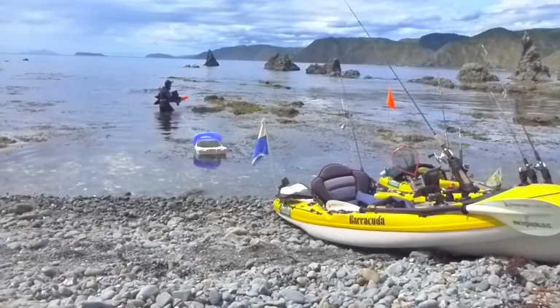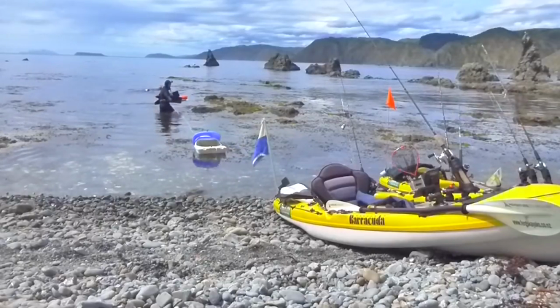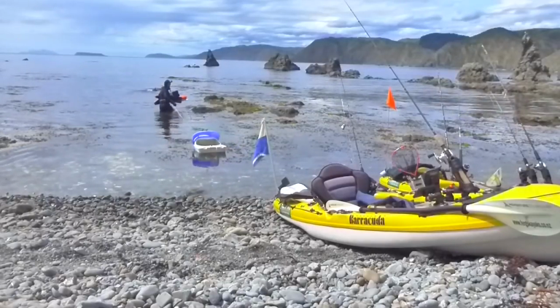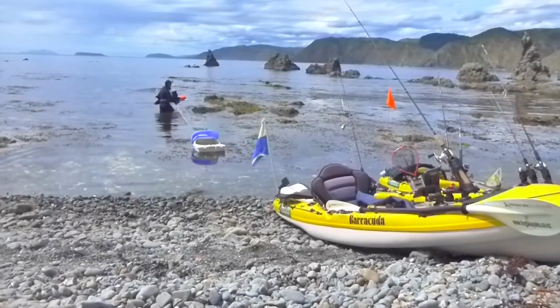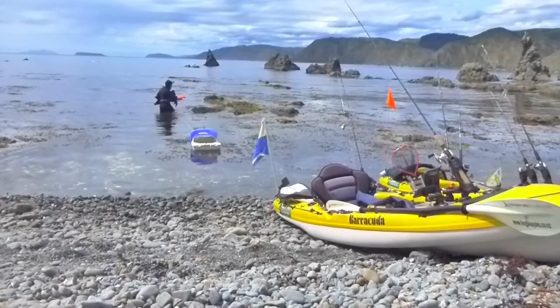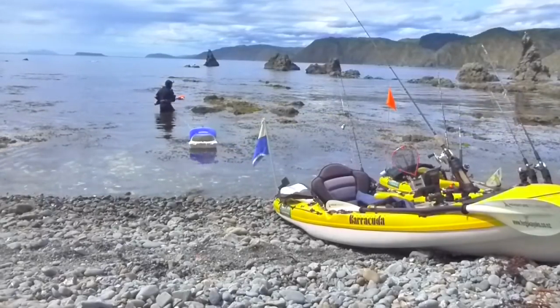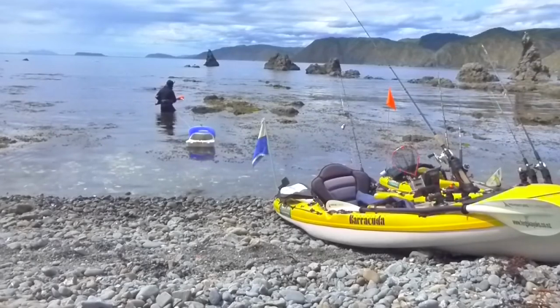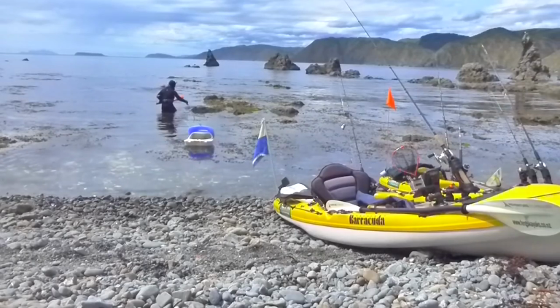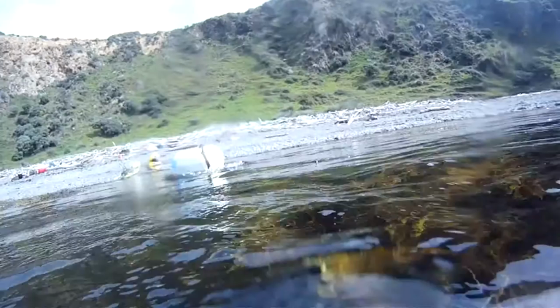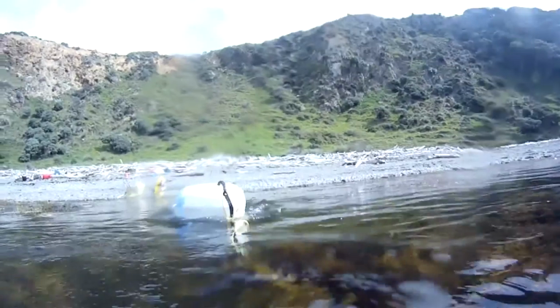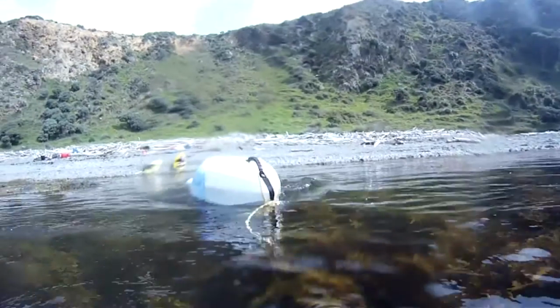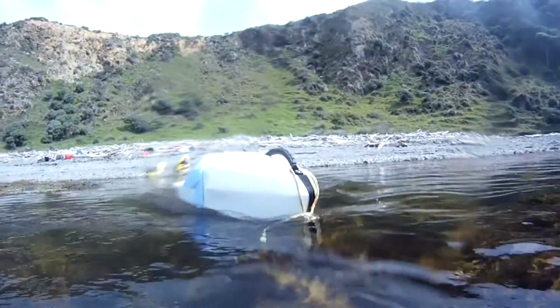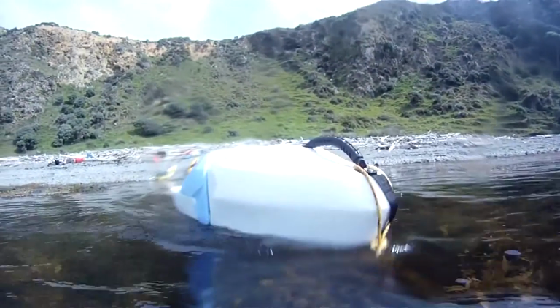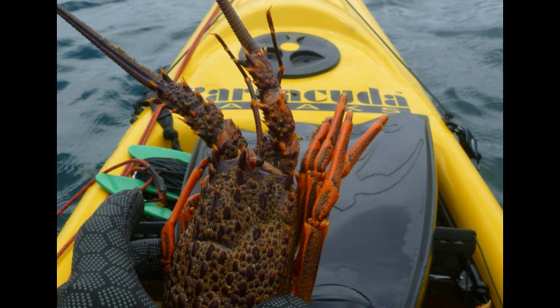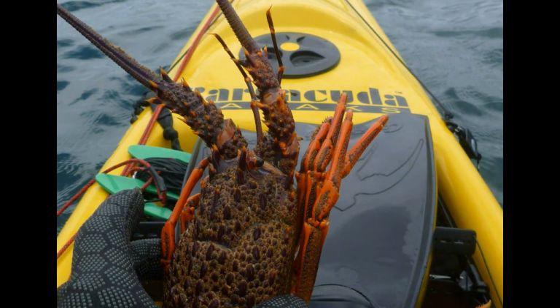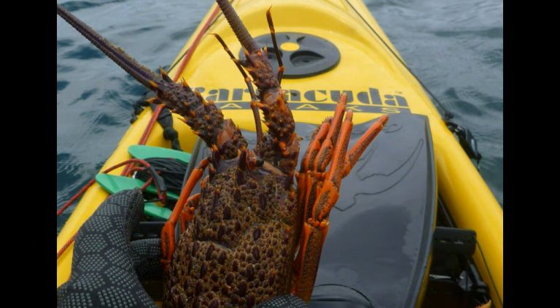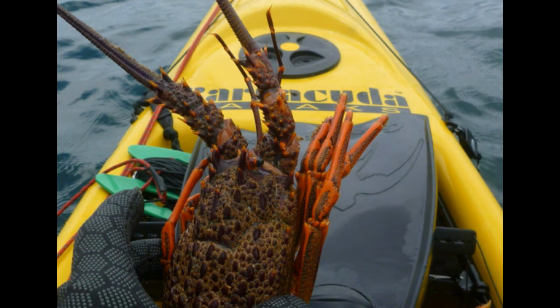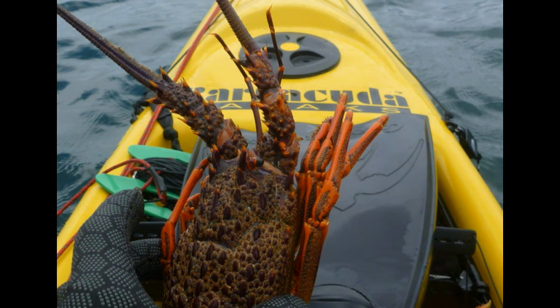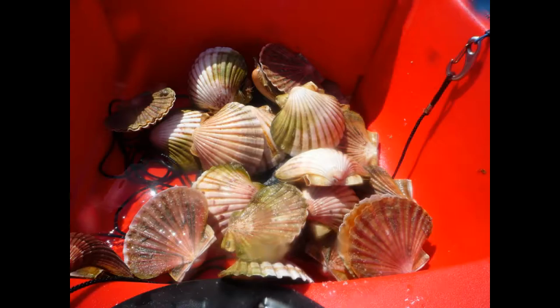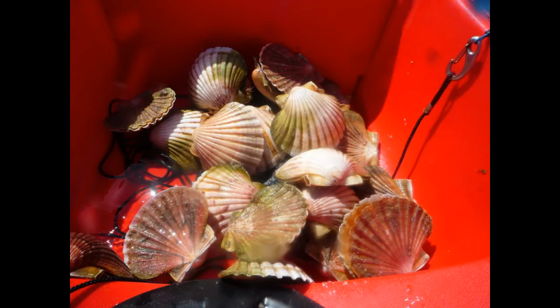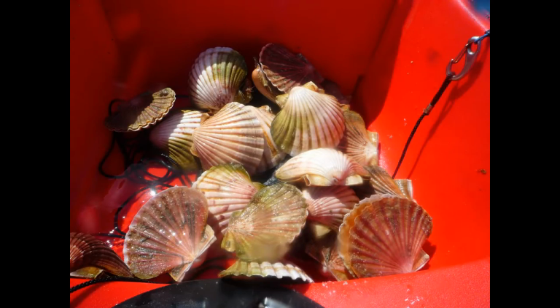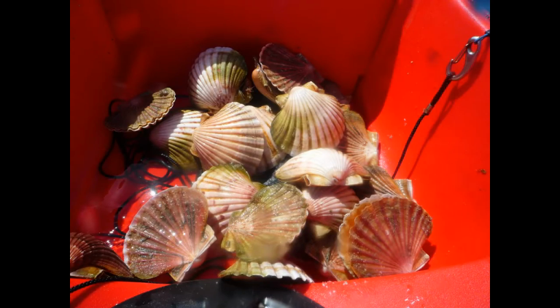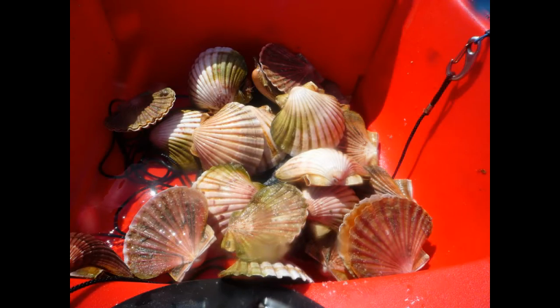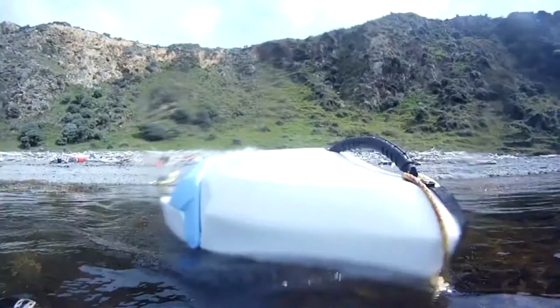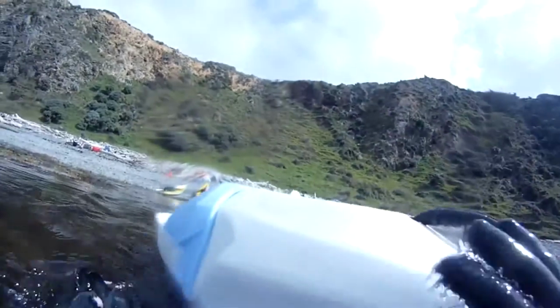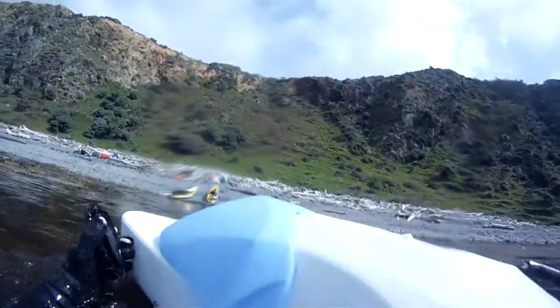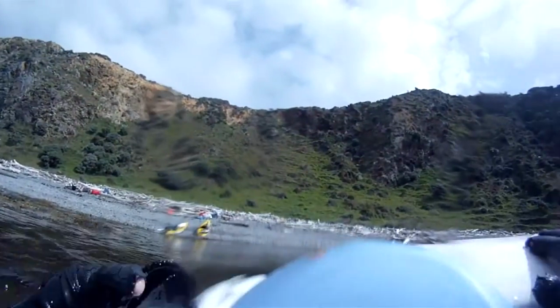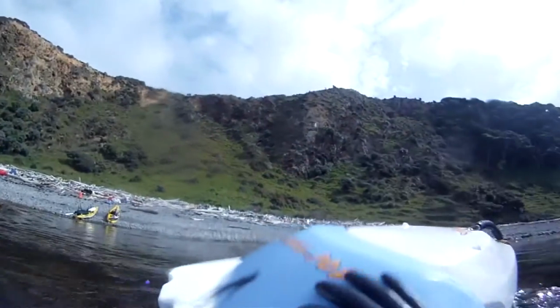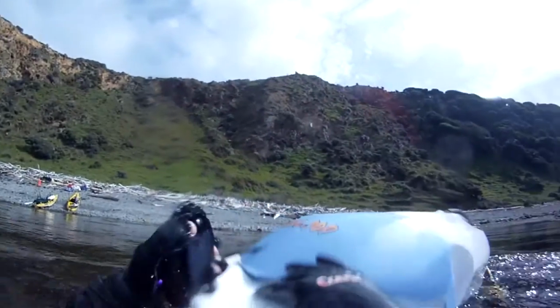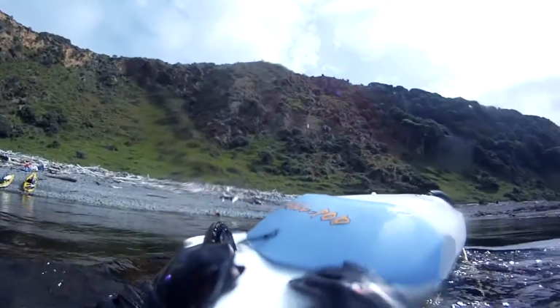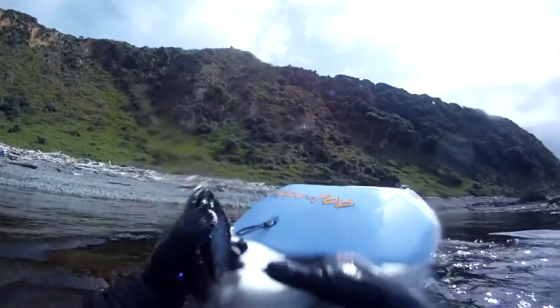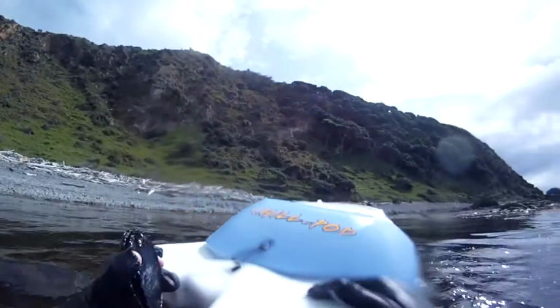For a few years now I've been using my kayak as a platform from which to spearfish, free dive and get crayfish and scallops. On many occasions I don't actually need the kayak because I can snorkel straight off the beach.